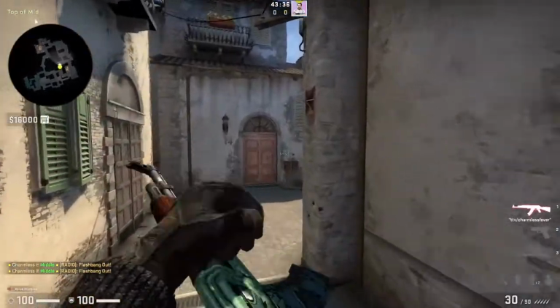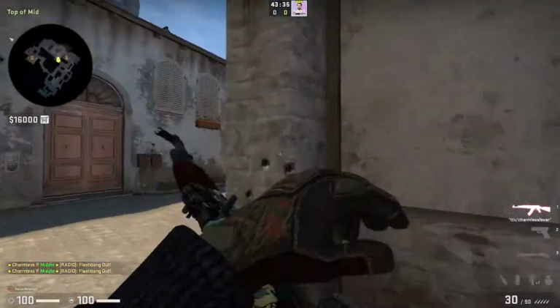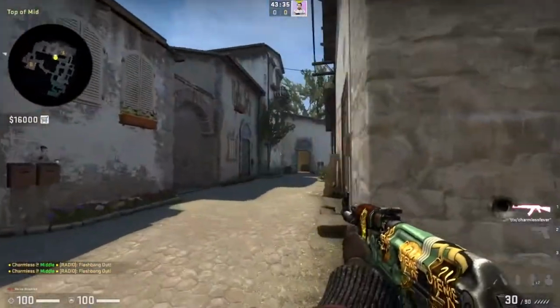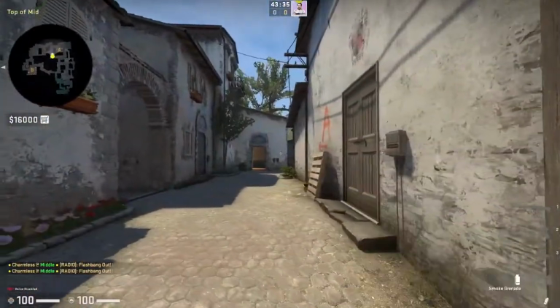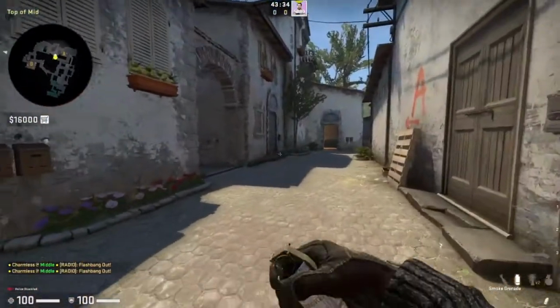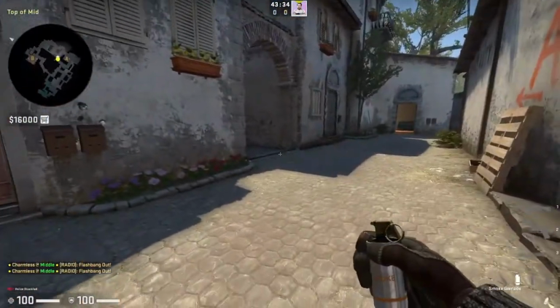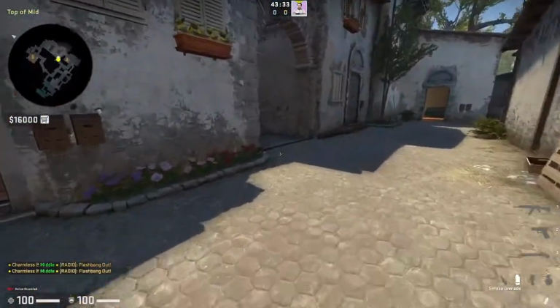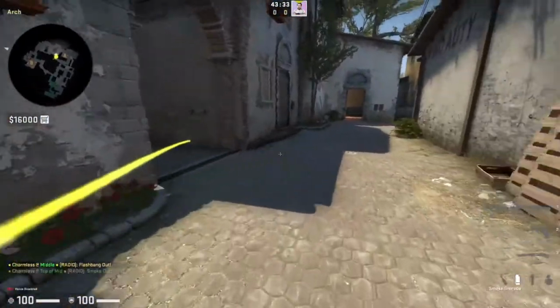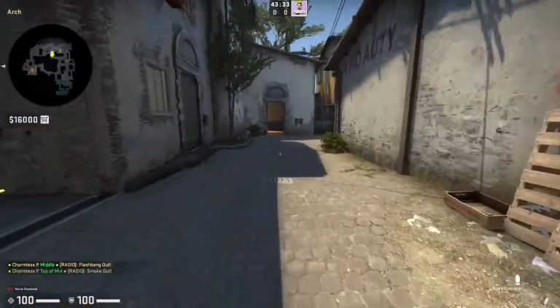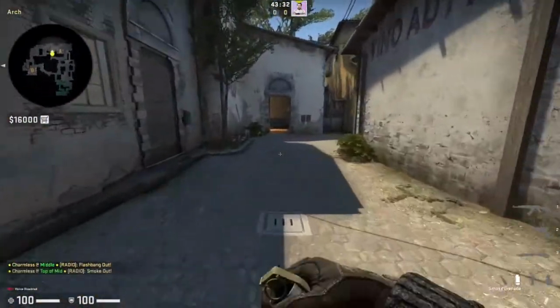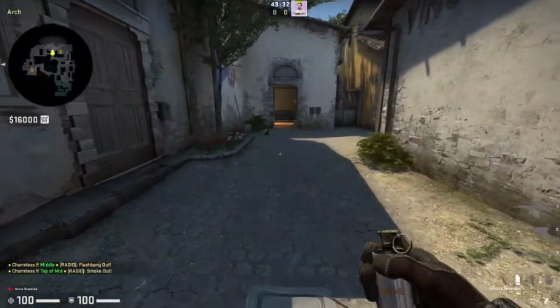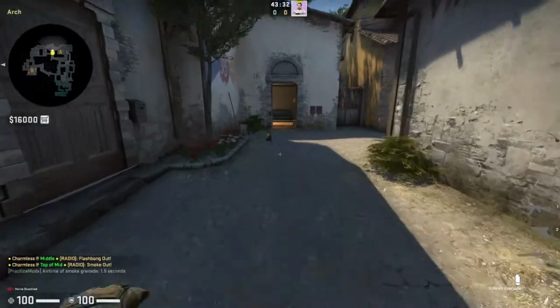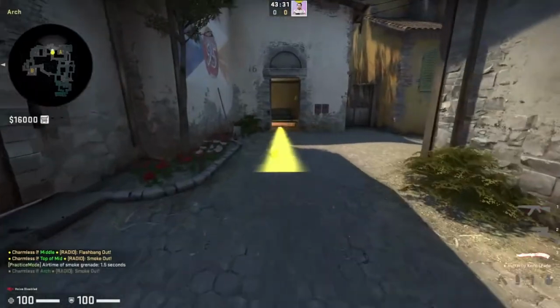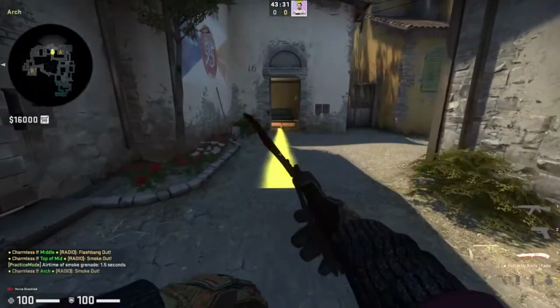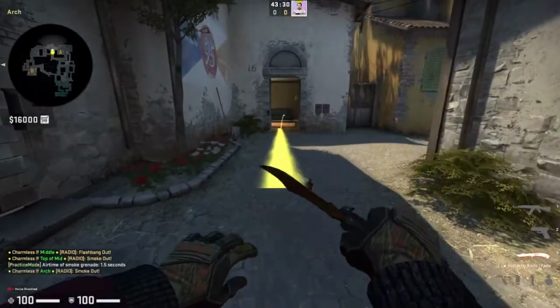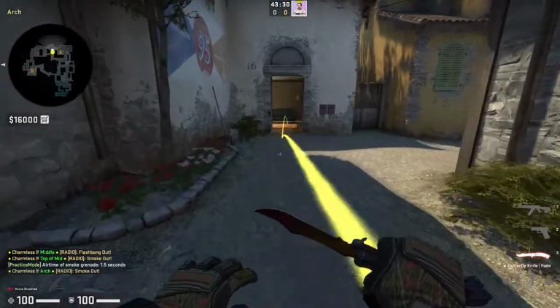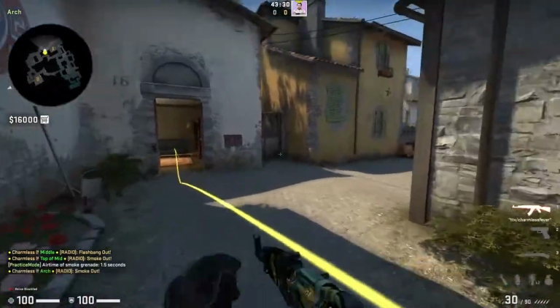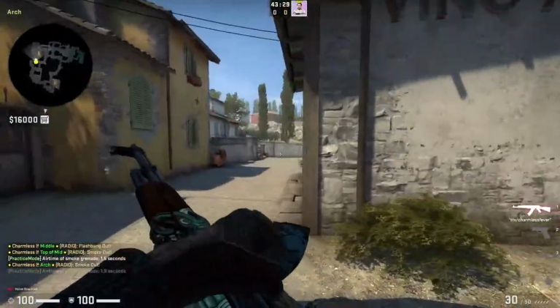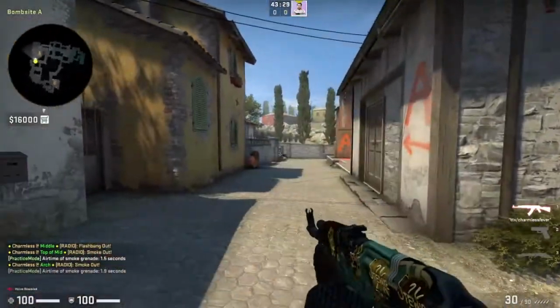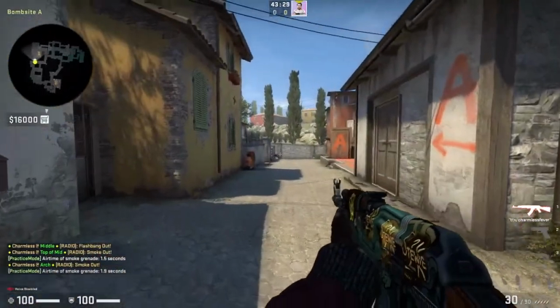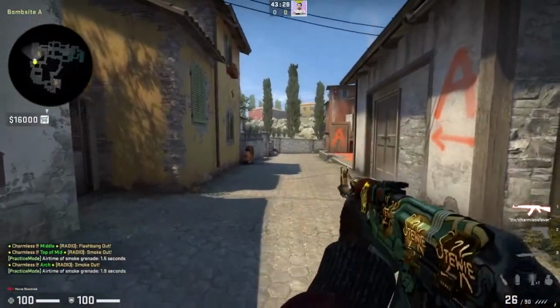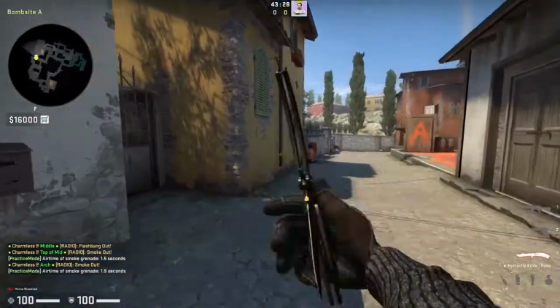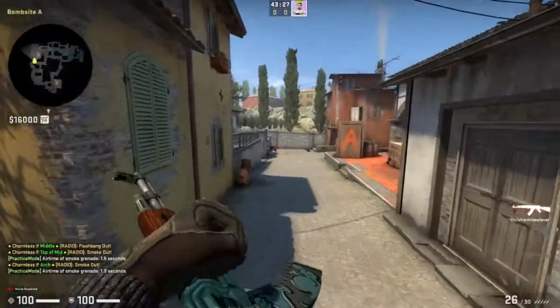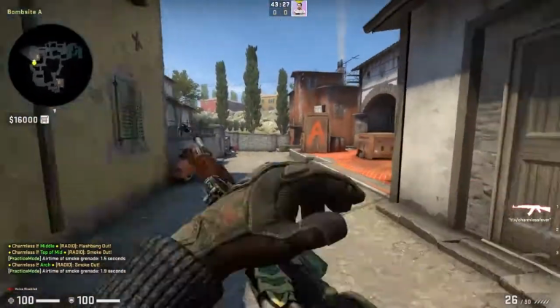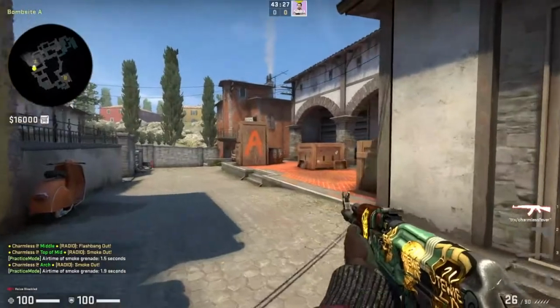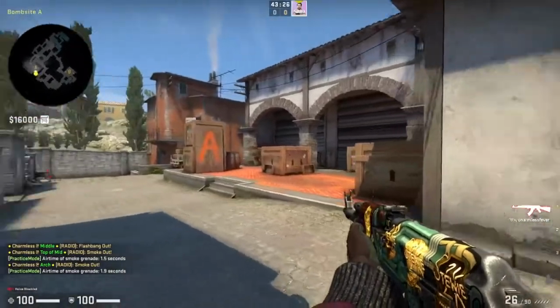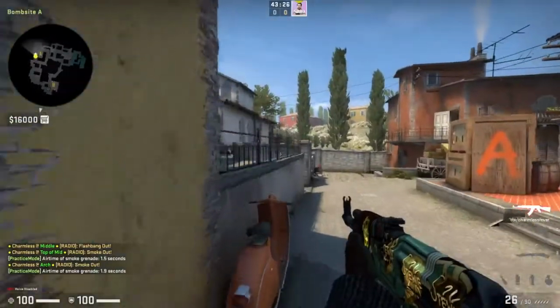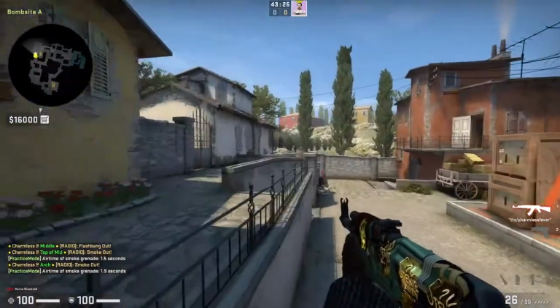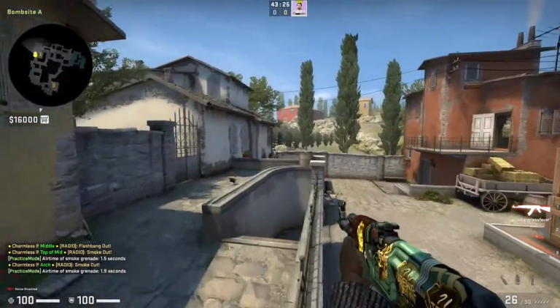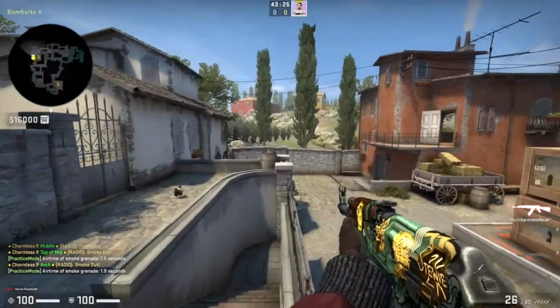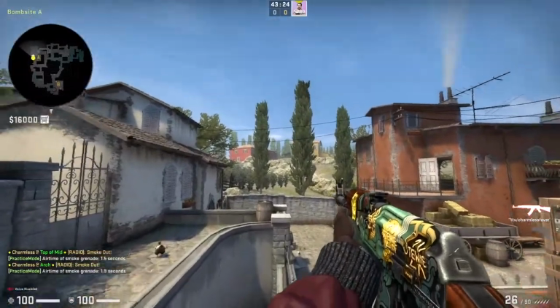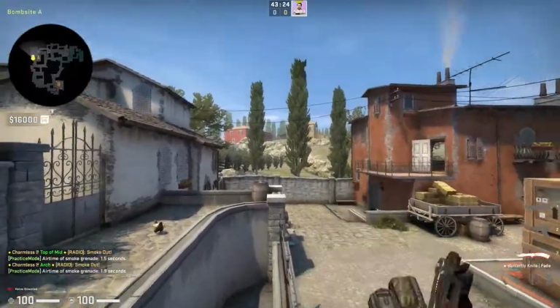Your job is to make sure you're going to trade all your opponents. These smokes will be down. Your job is to carry the bomb, trade your teammates, and run around. Easy.